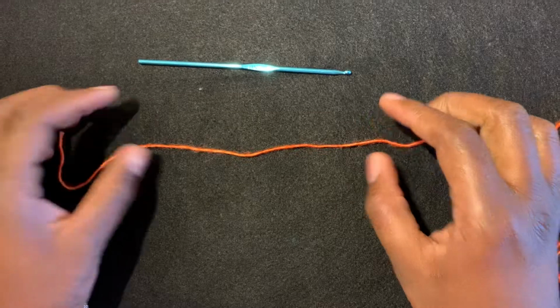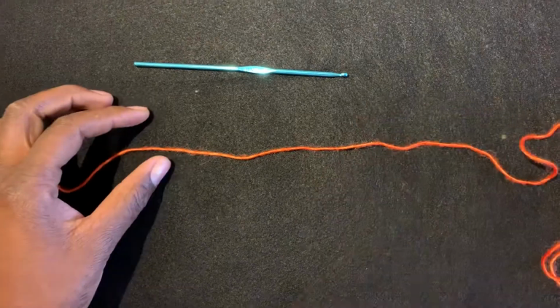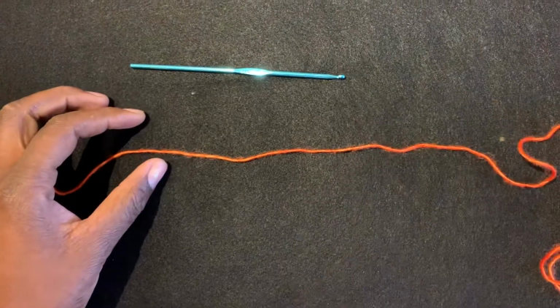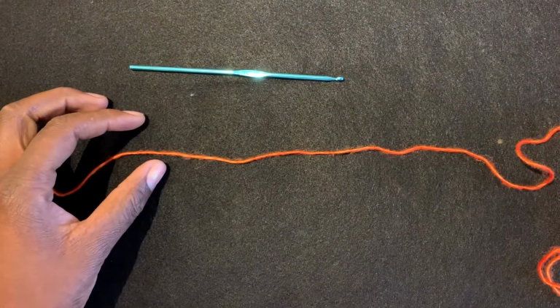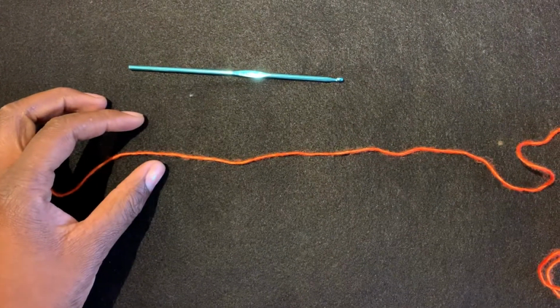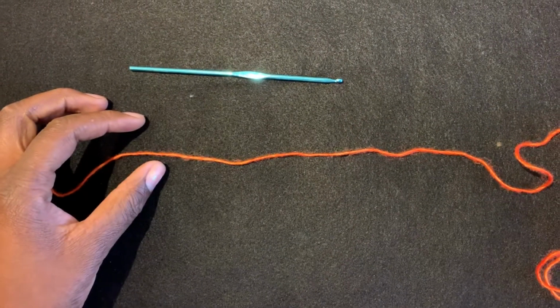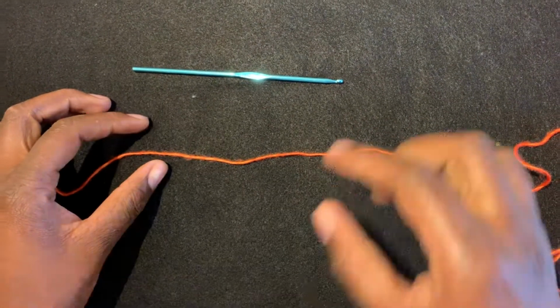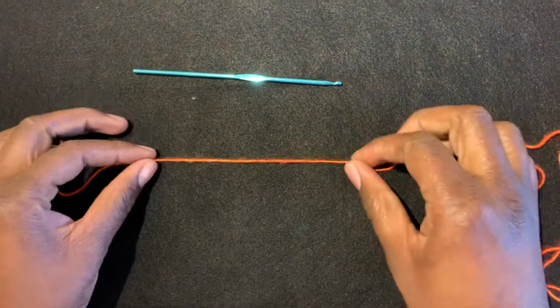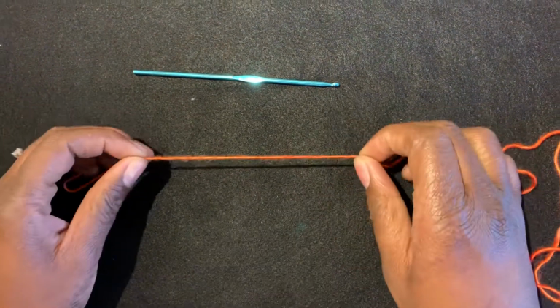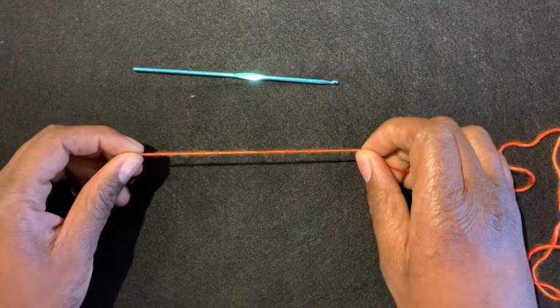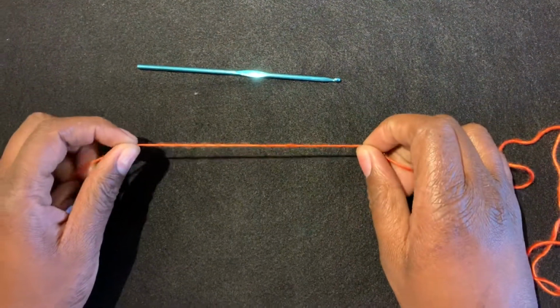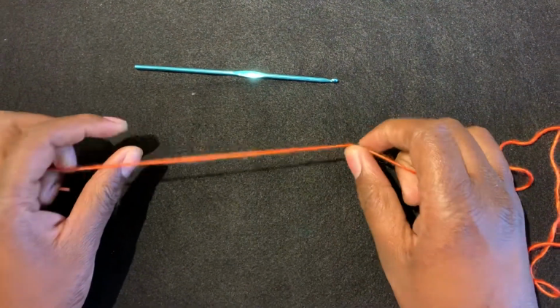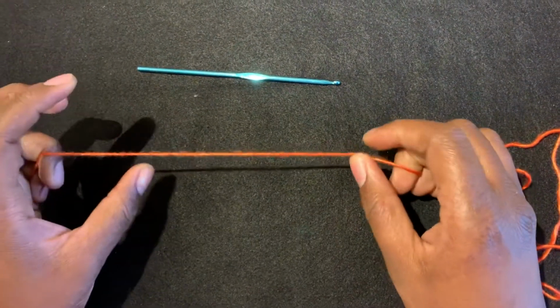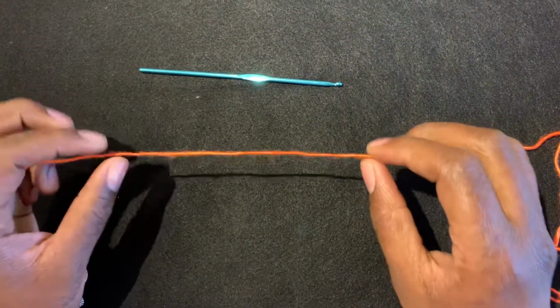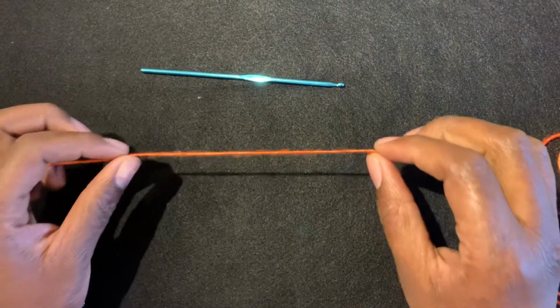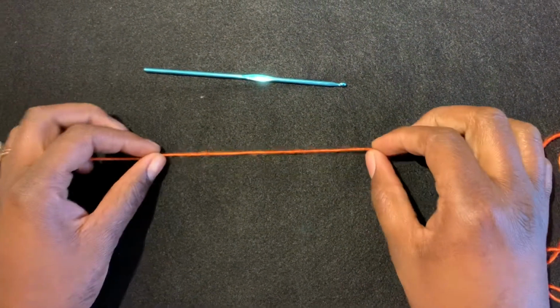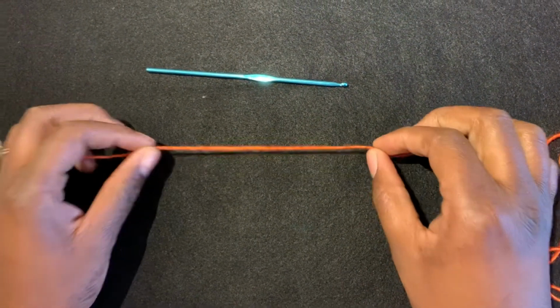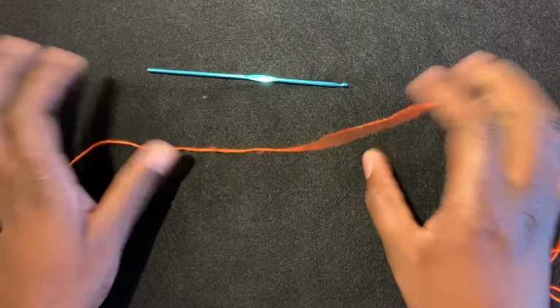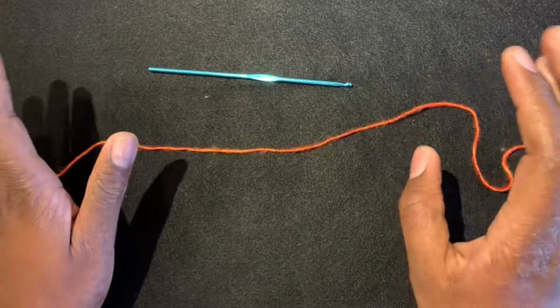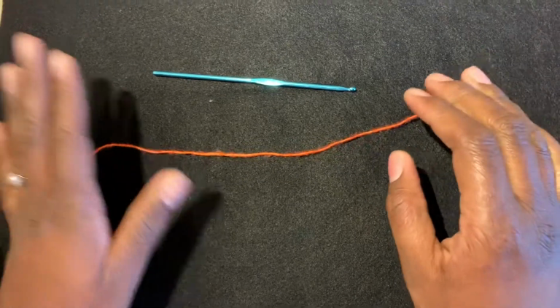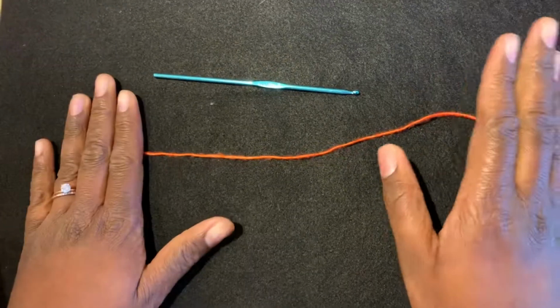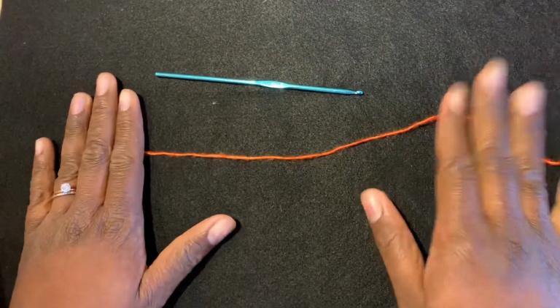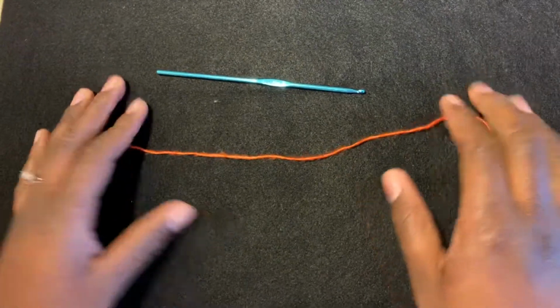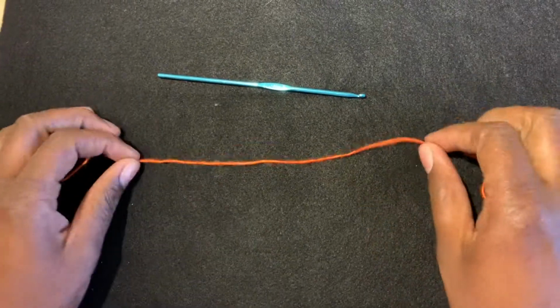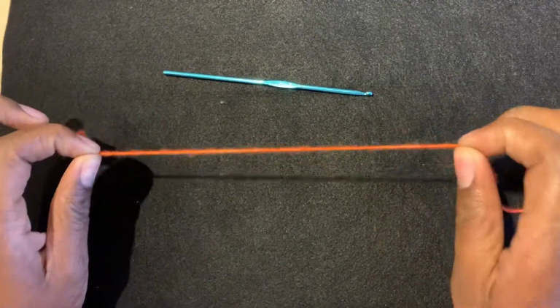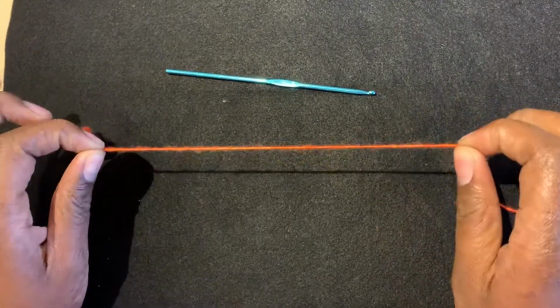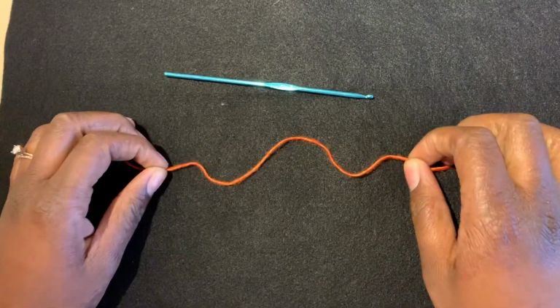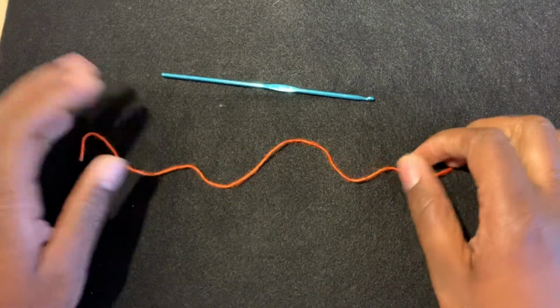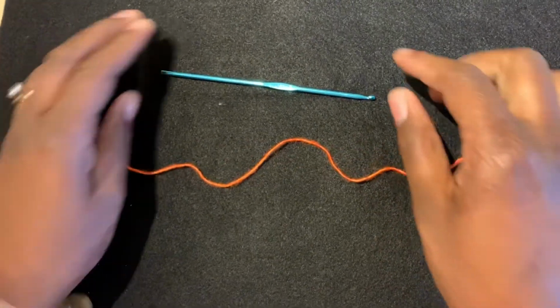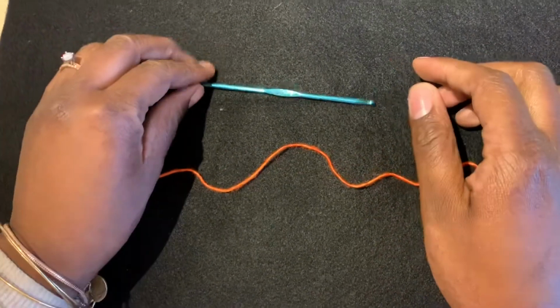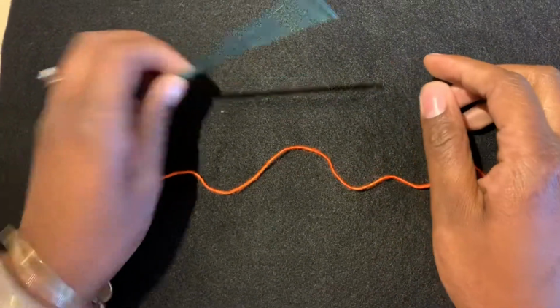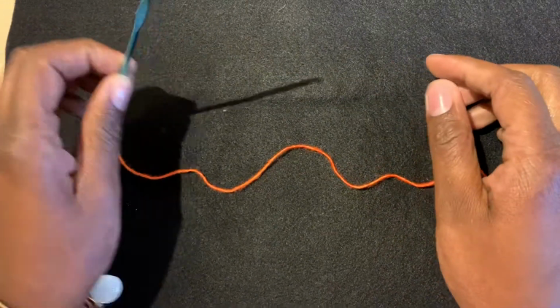Hello lovelies, my name is Brittany and I am going to show you how to make a magic circle. To do this you want to have your yarn of course and a hook.